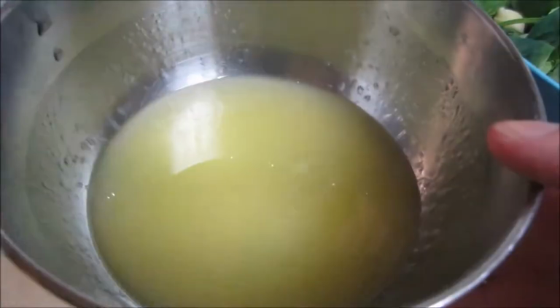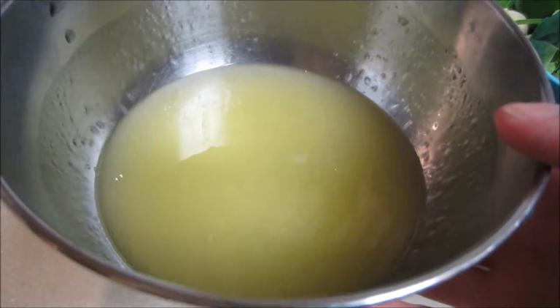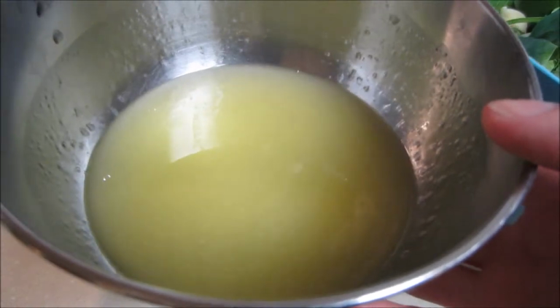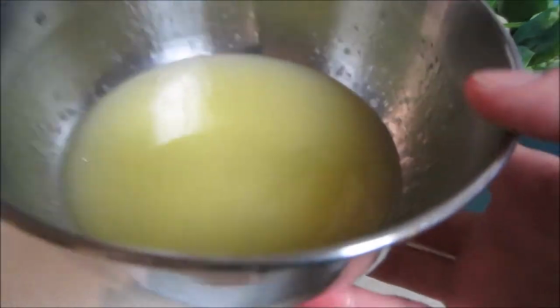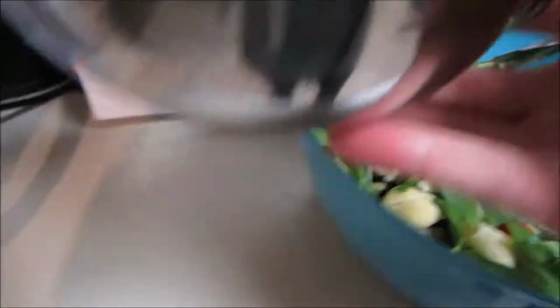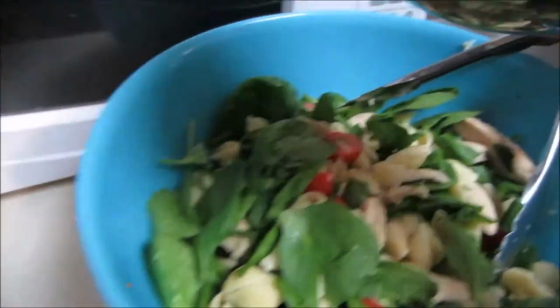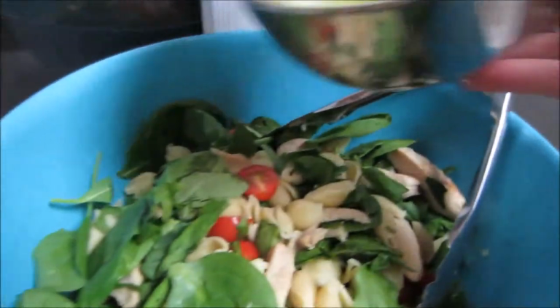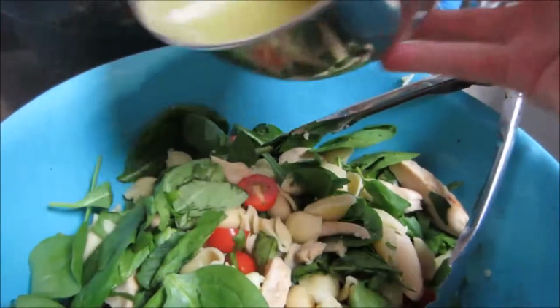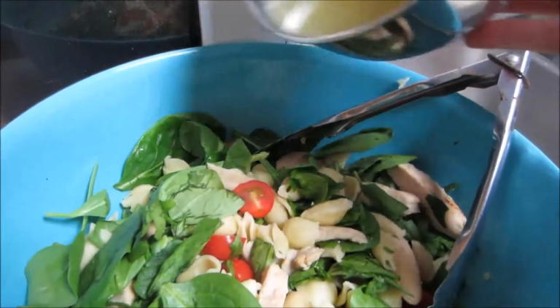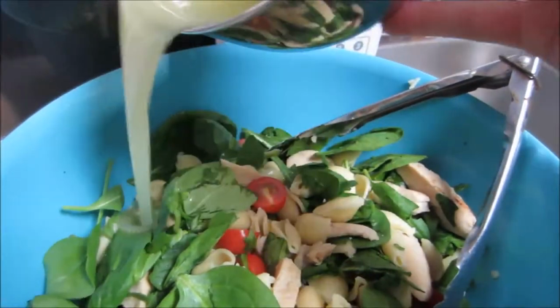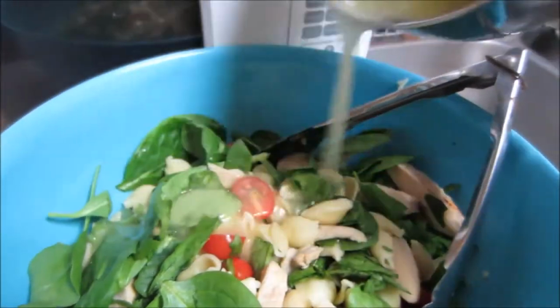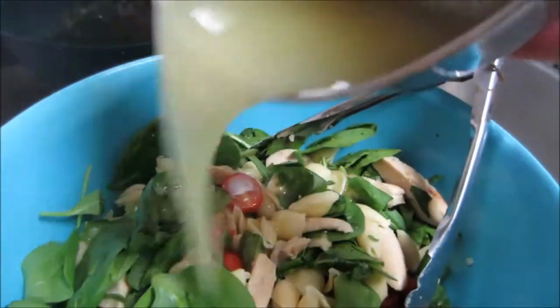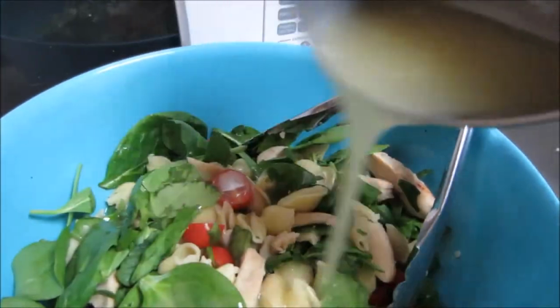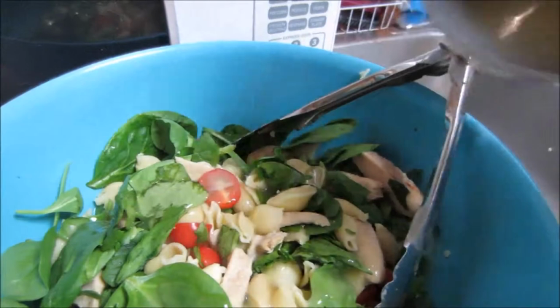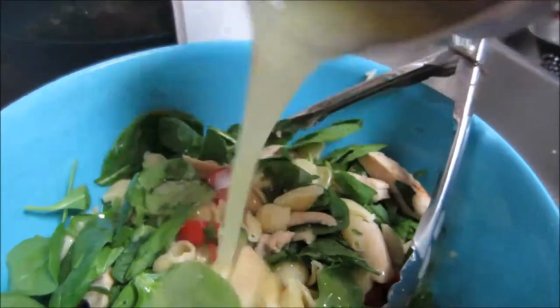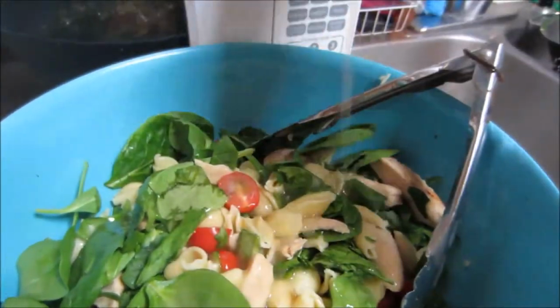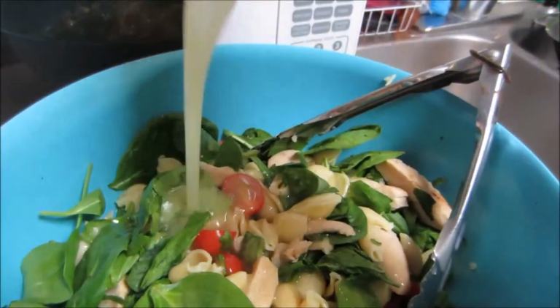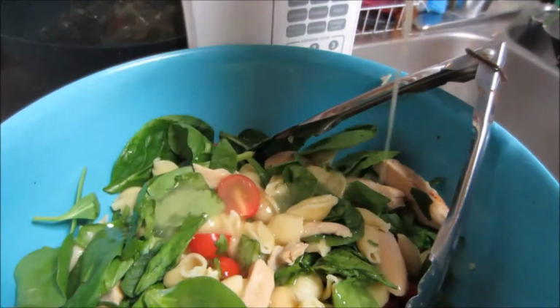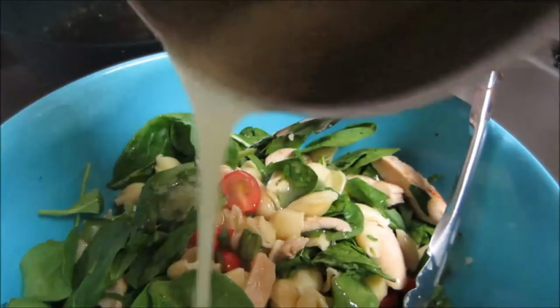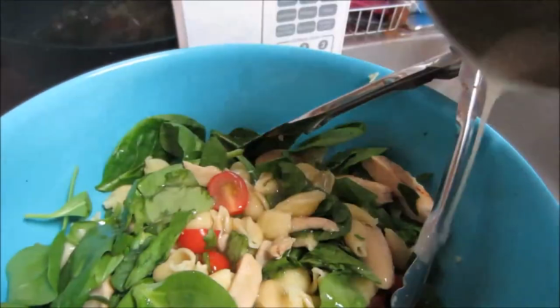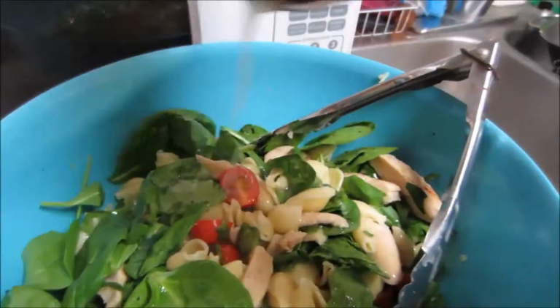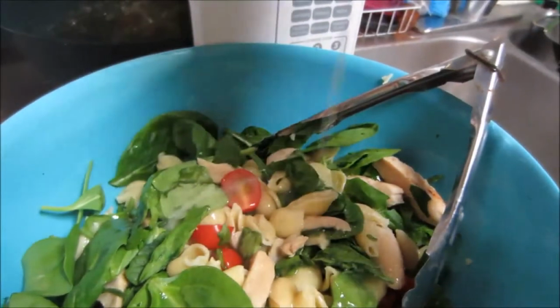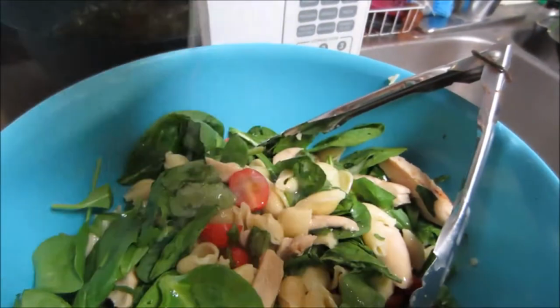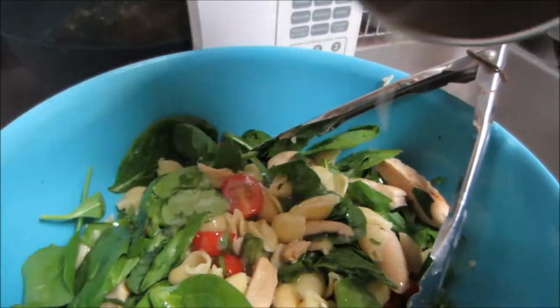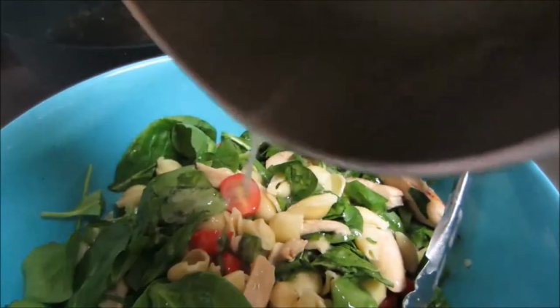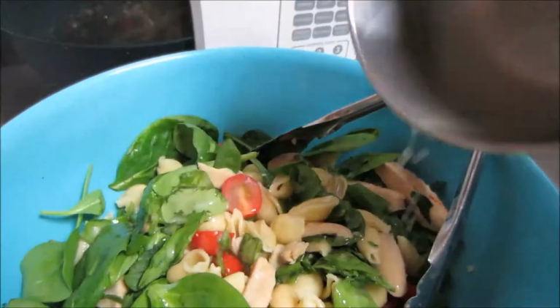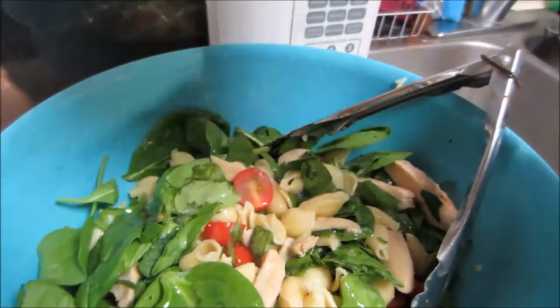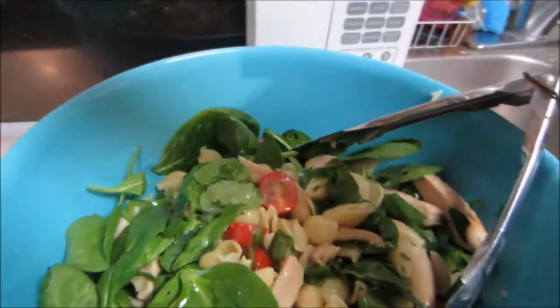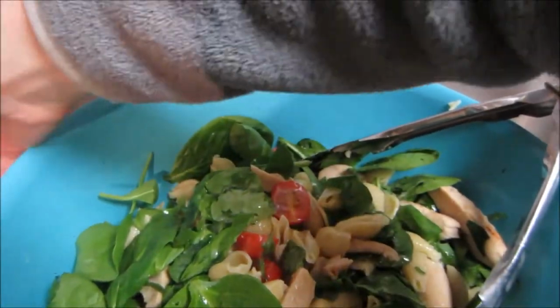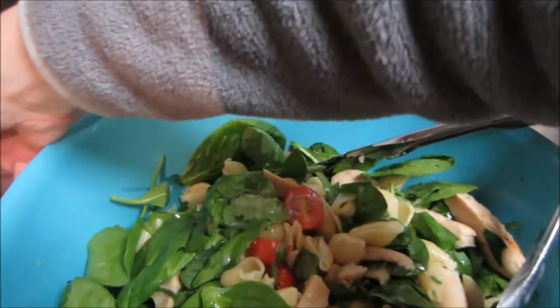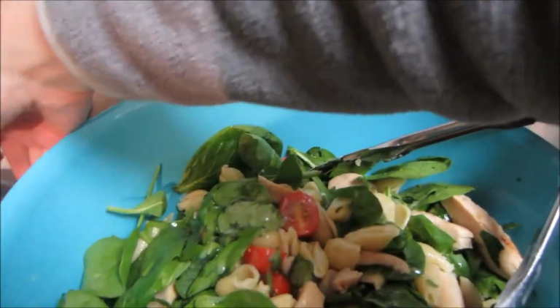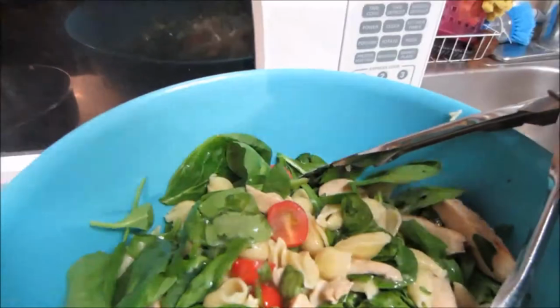Once all of your ingredients are mixed together, you're going to add it over kind of like a dressing a little bit. And then you're going to combine all of that together as well.